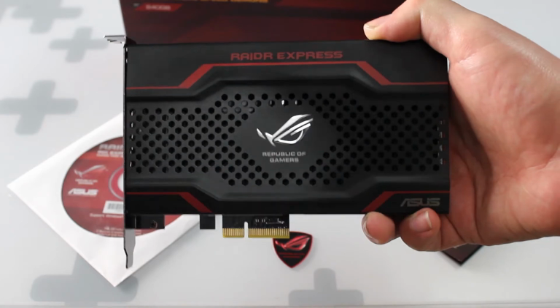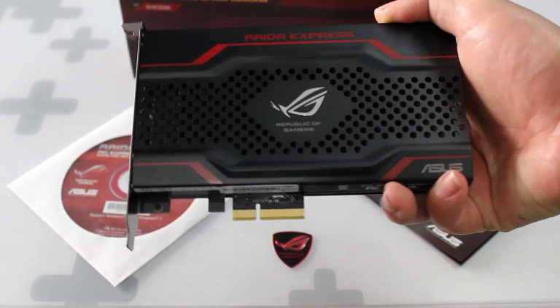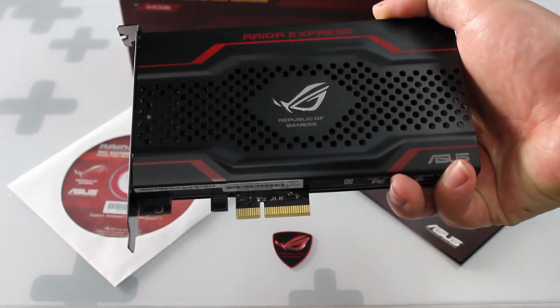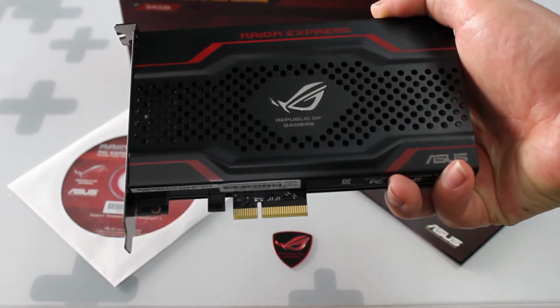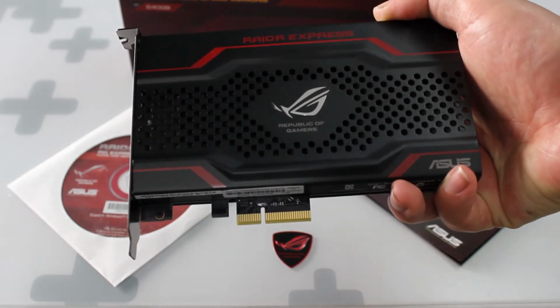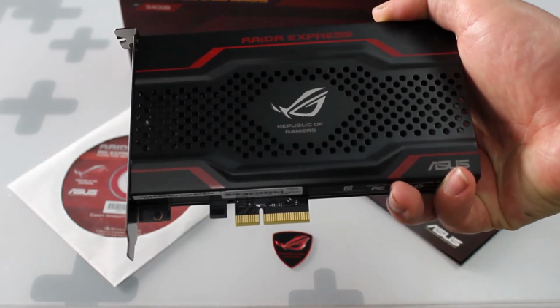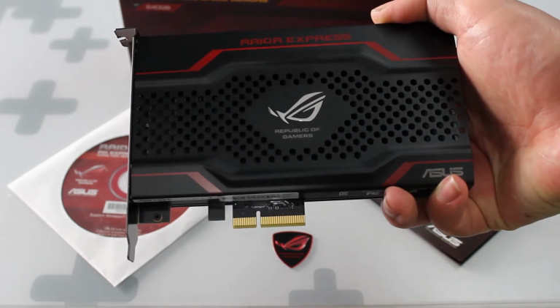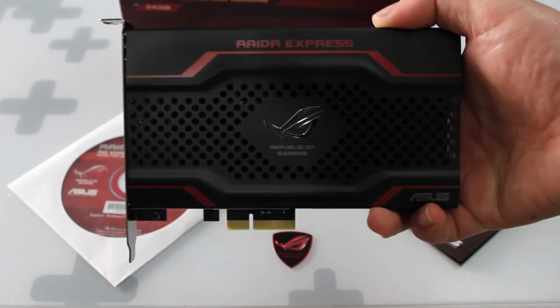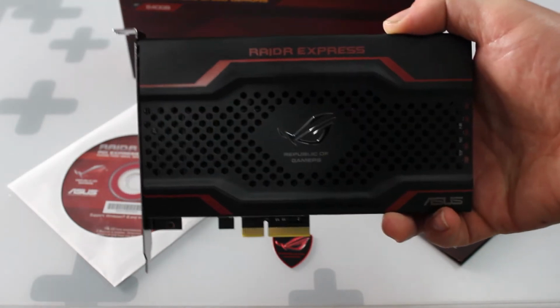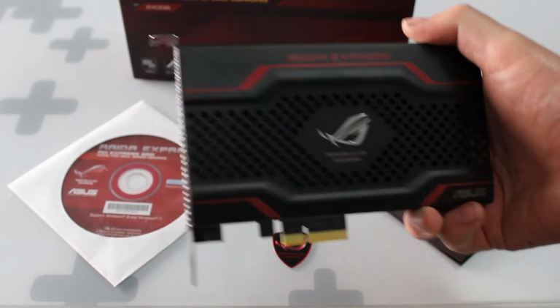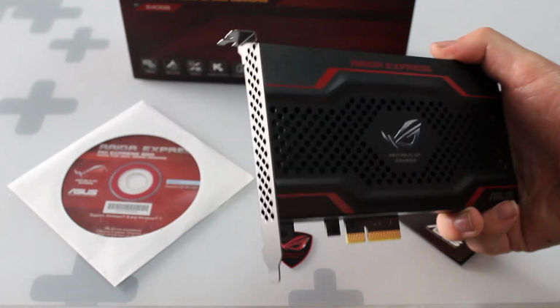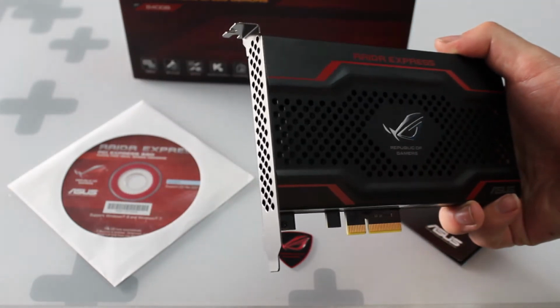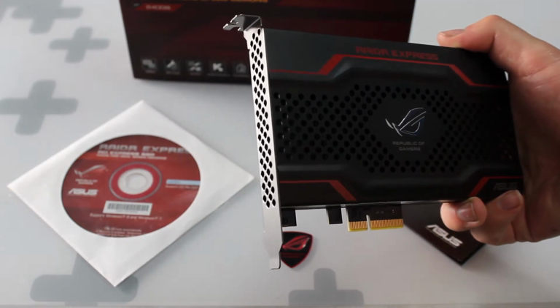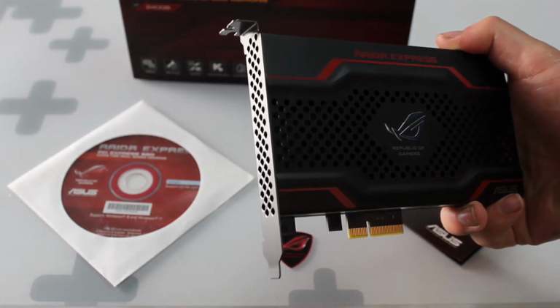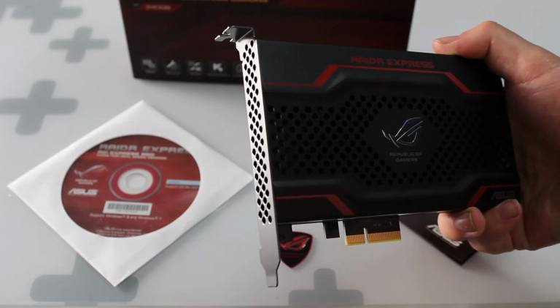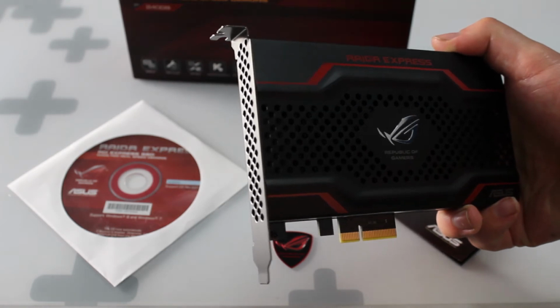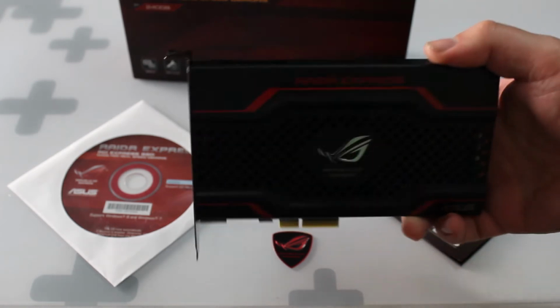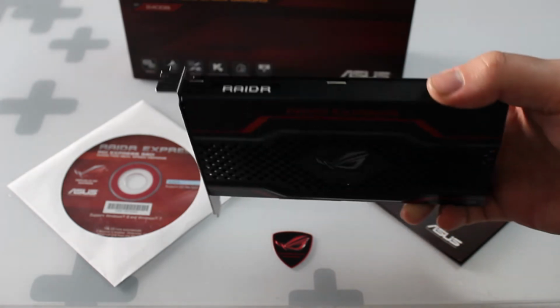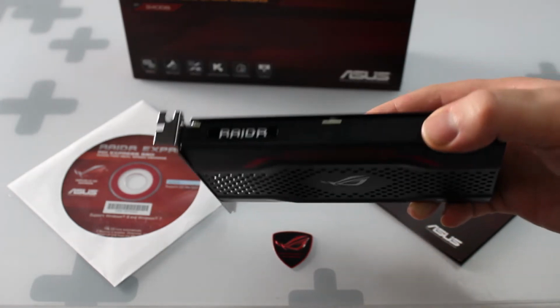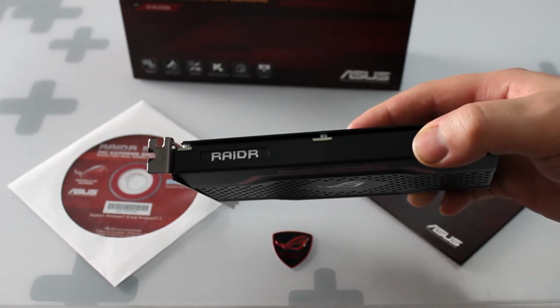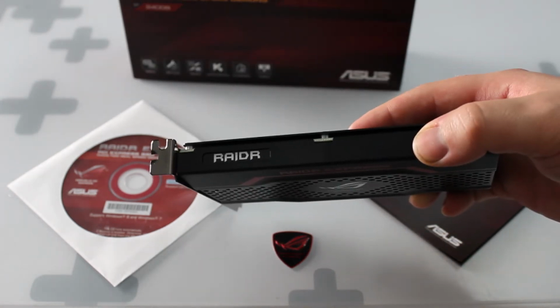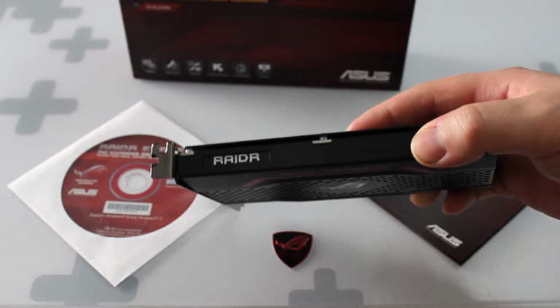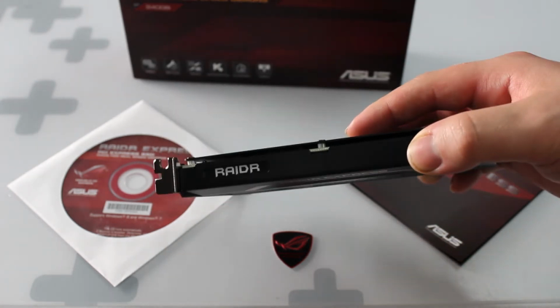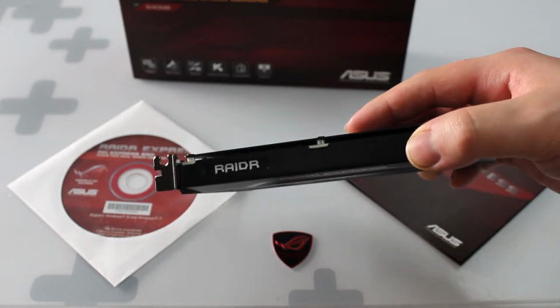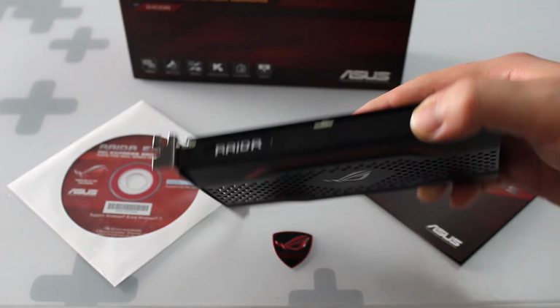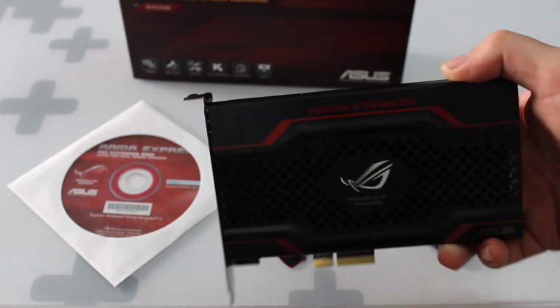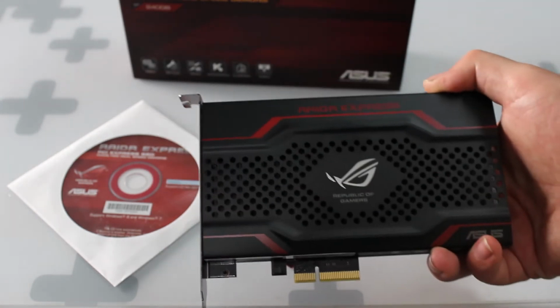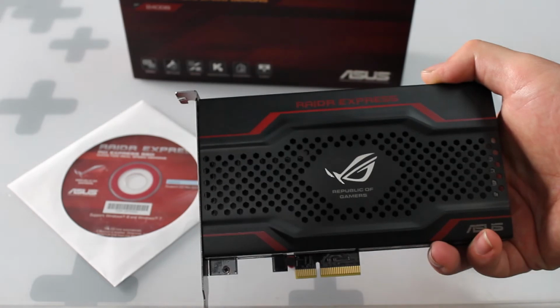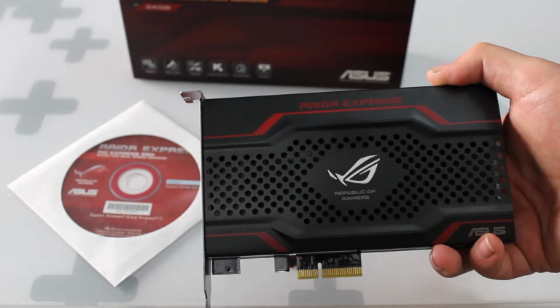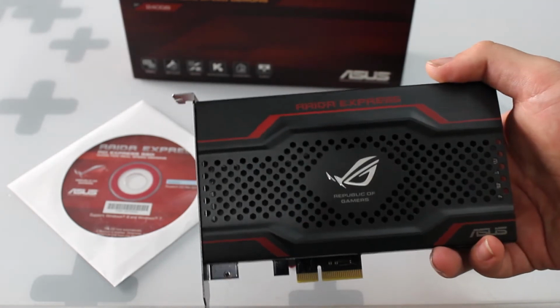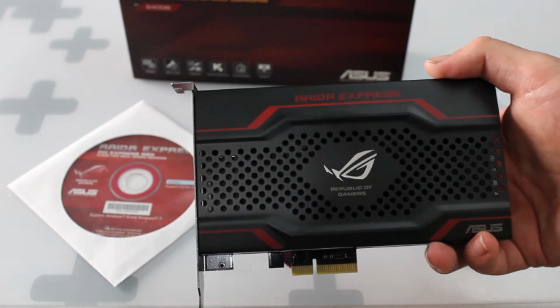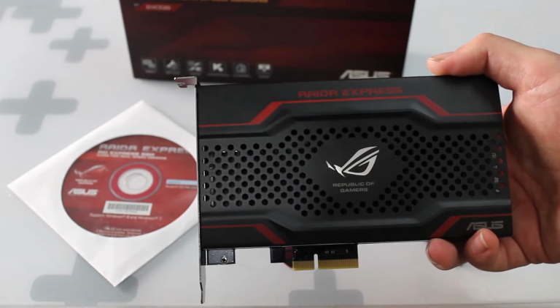Here's a closer look at the SSD. It has a black shroud with ROG branding, has ventilation holes to the rear, and has an illuminated radar logo on the side. It also runs on PCI Express 2.0.